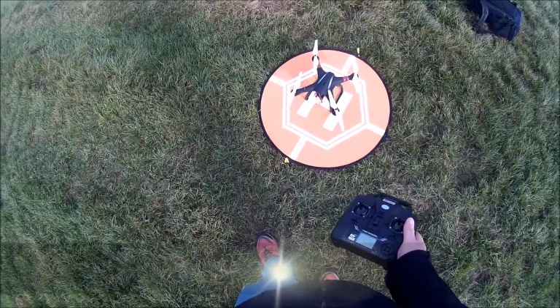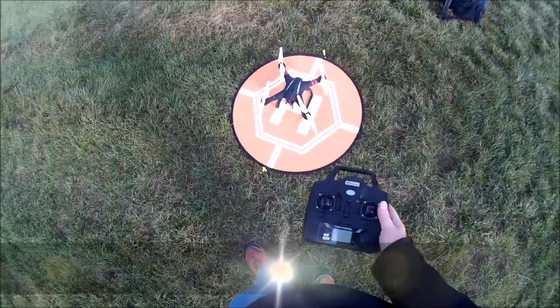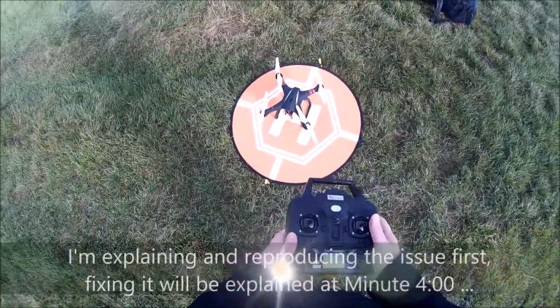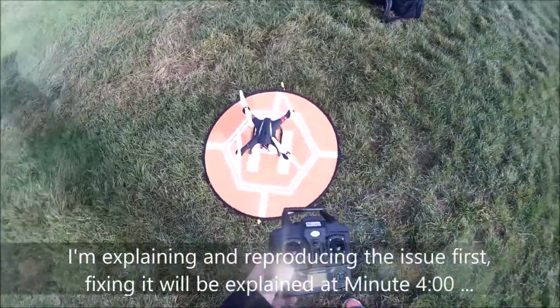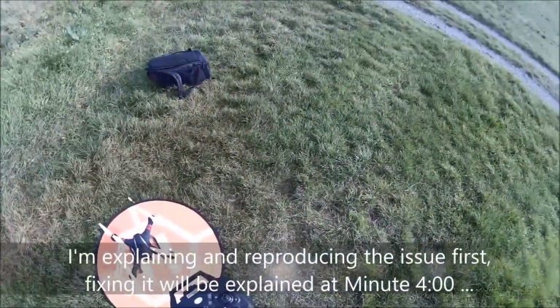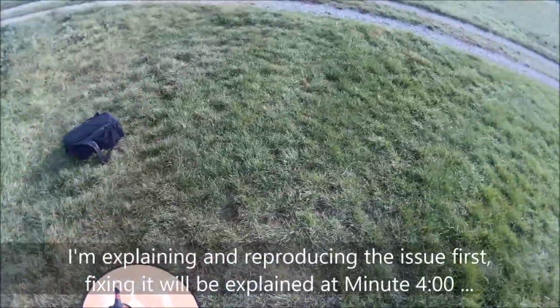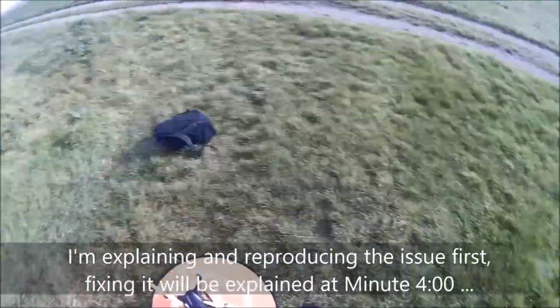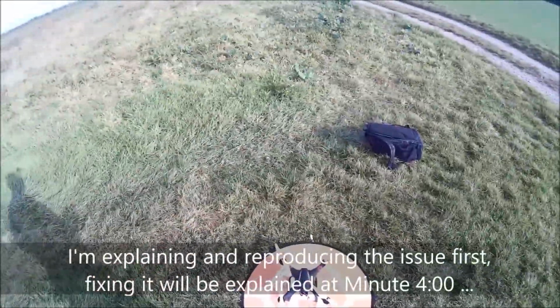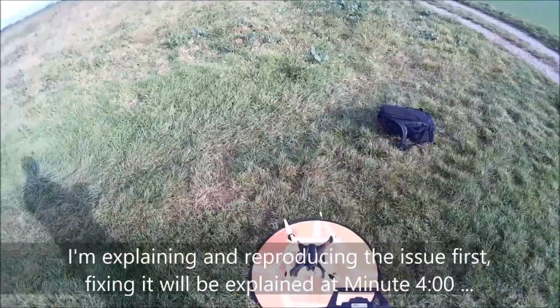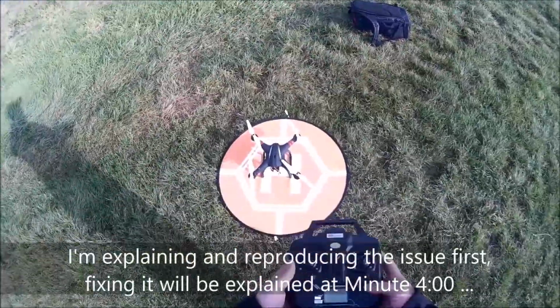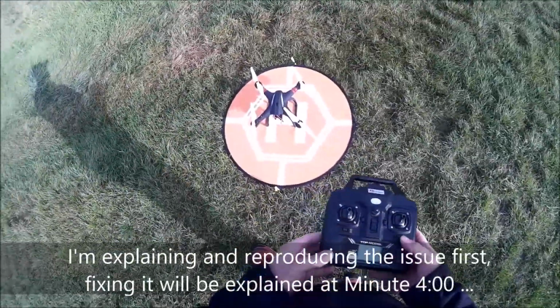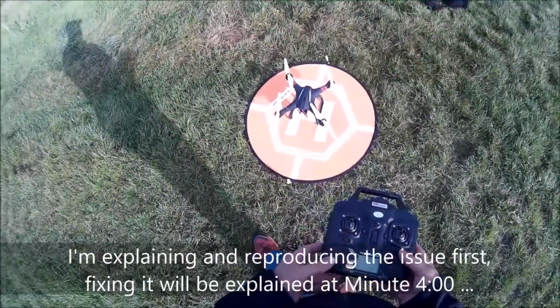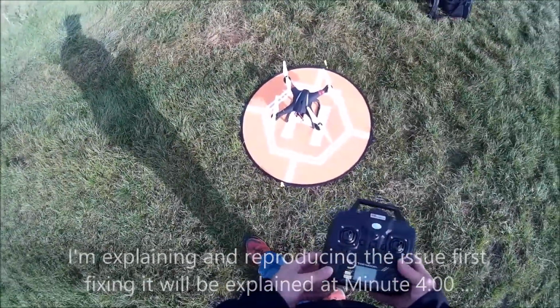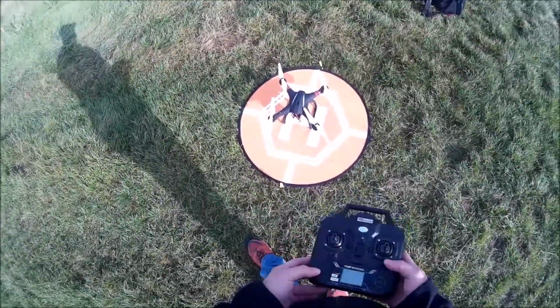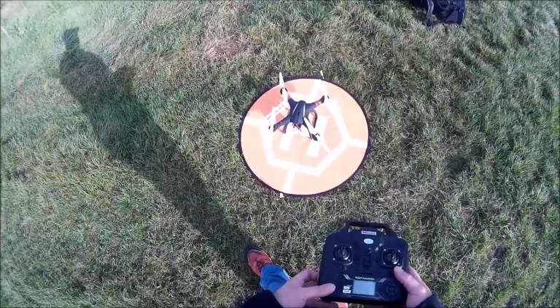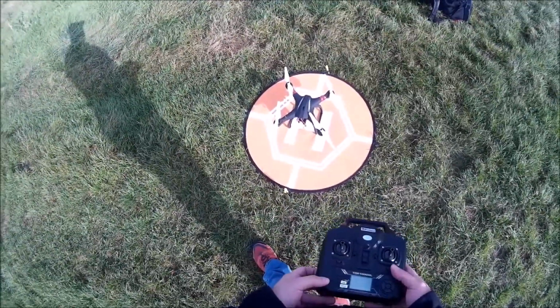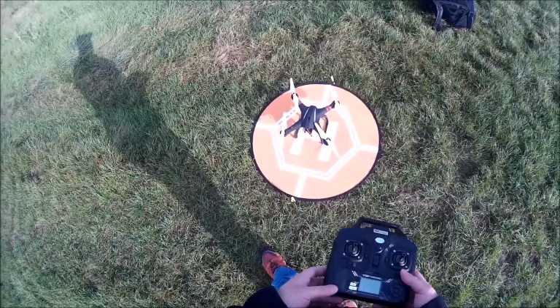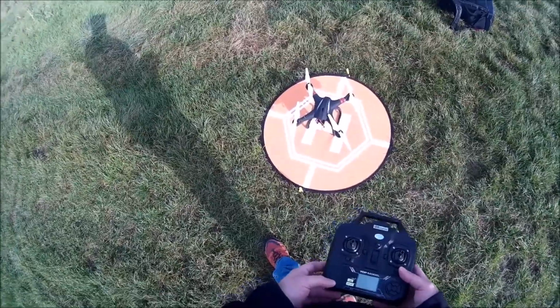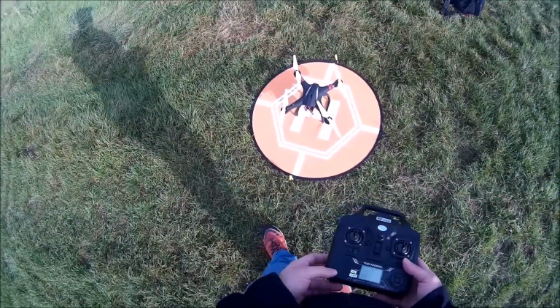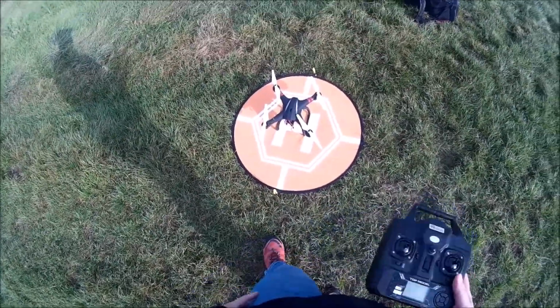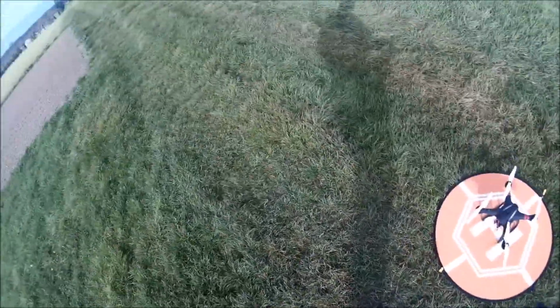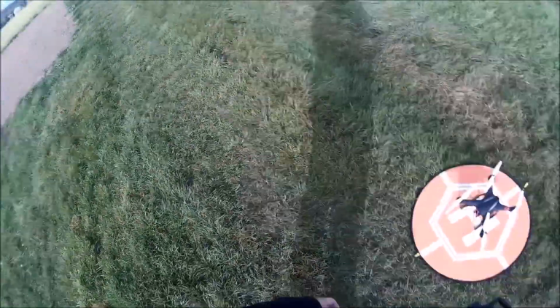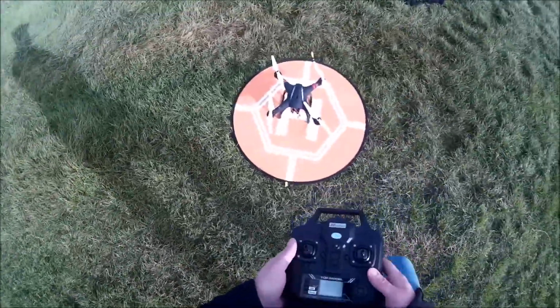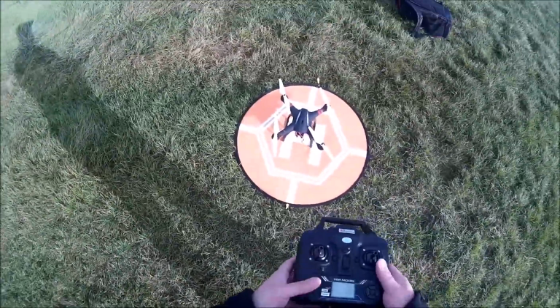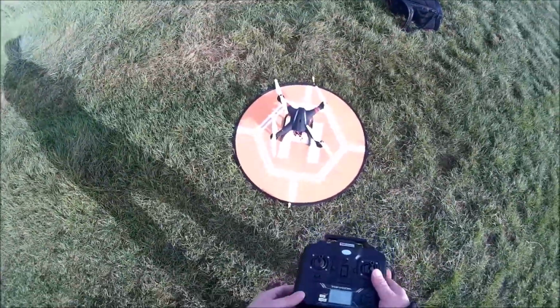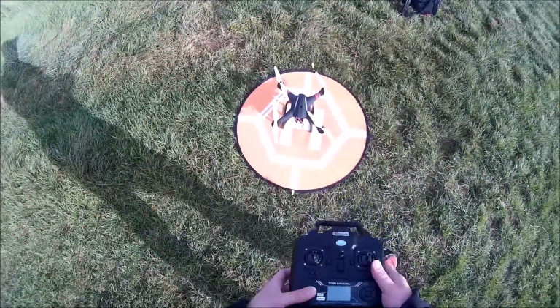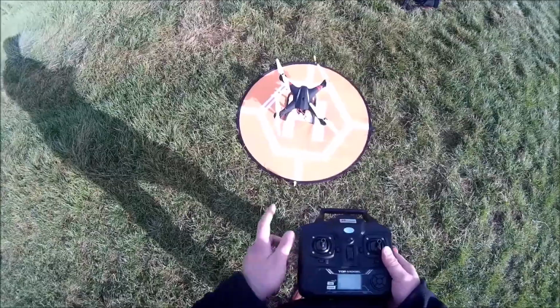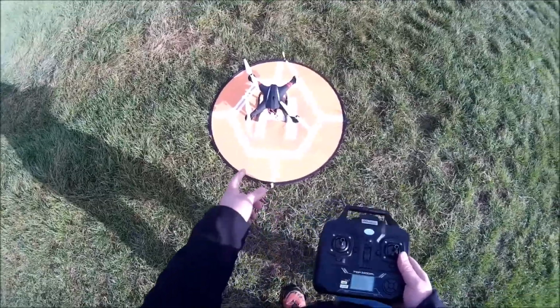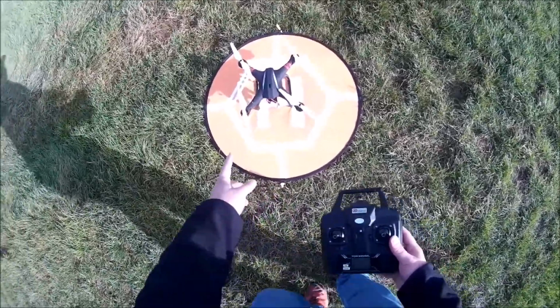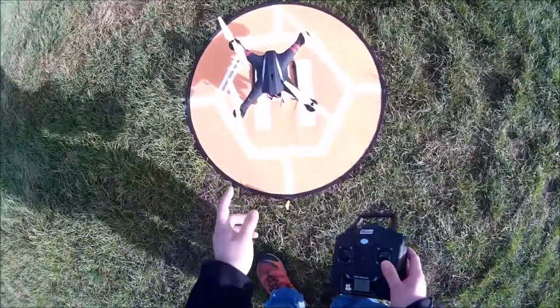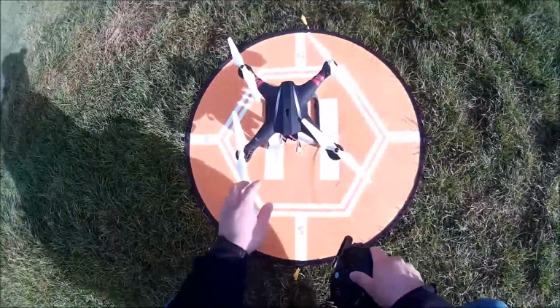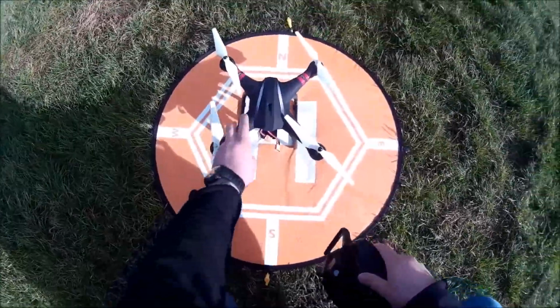Good morning guys. Today I'm going to show you how to fix the blinking error code — one long blink and two short blinks — on the Bayang Toys X21 copter.